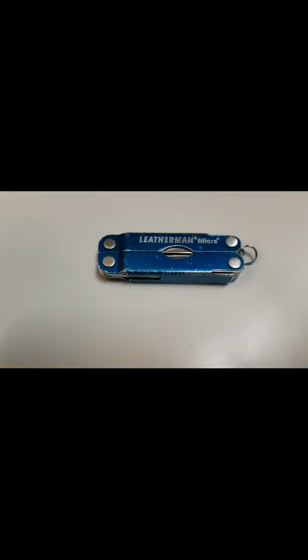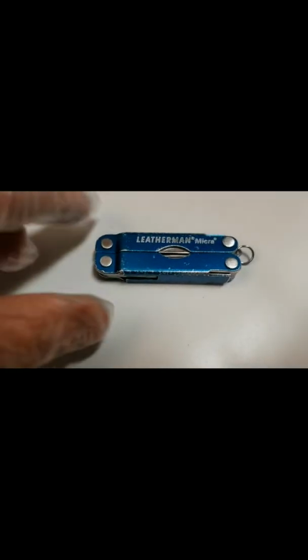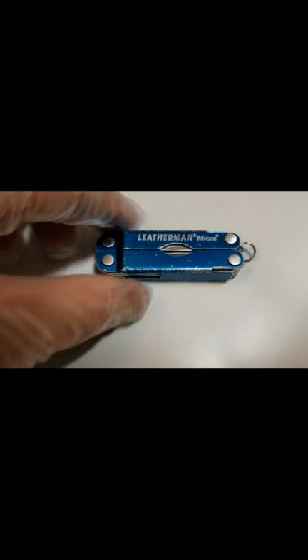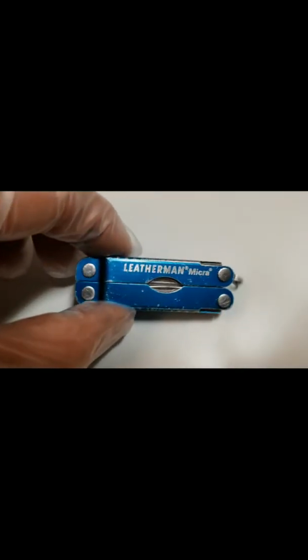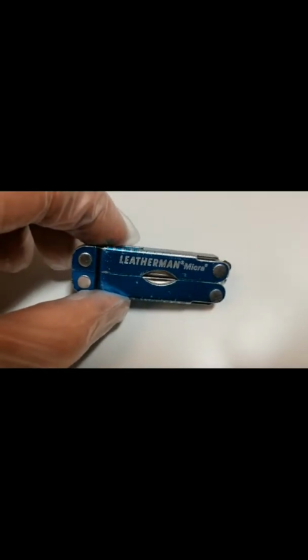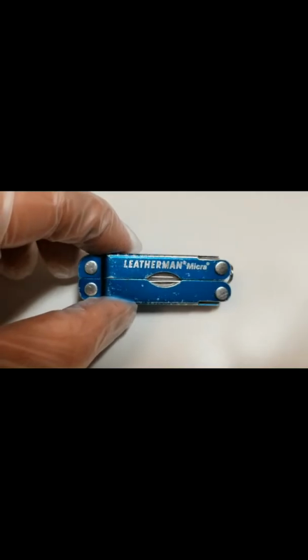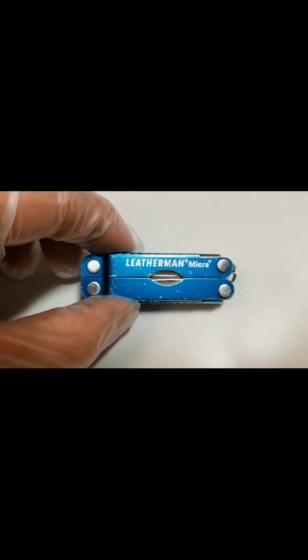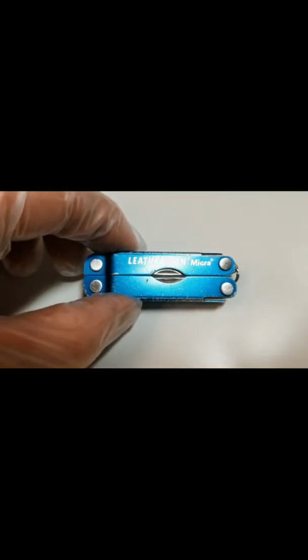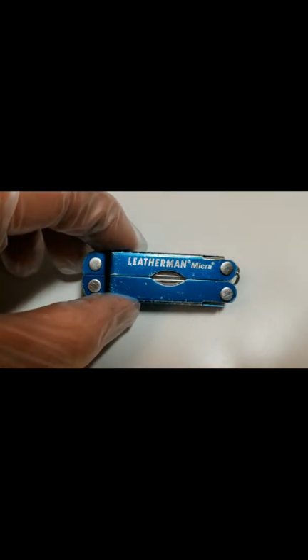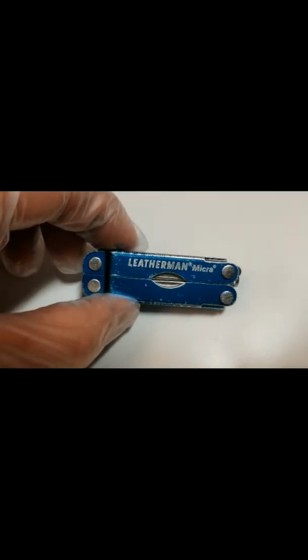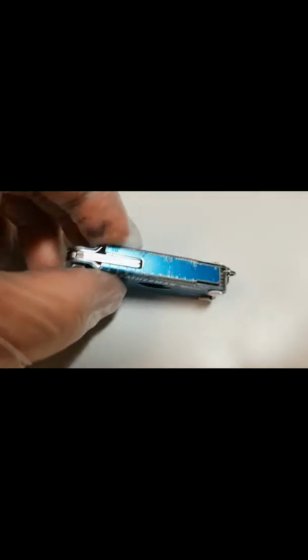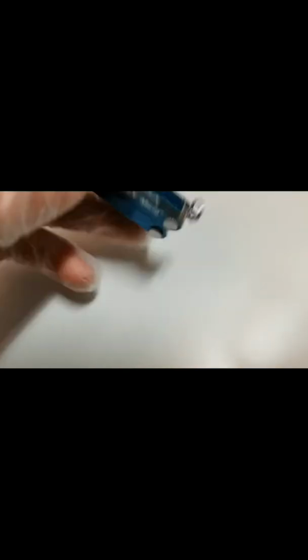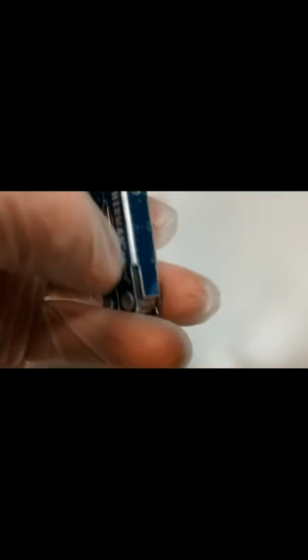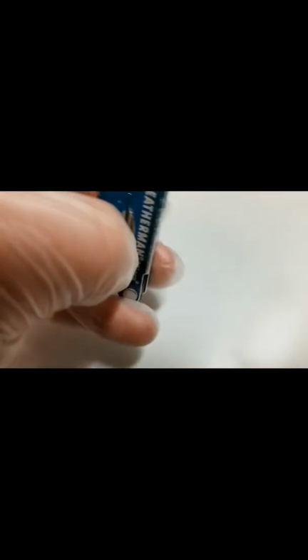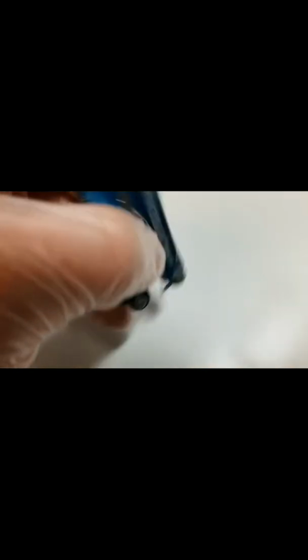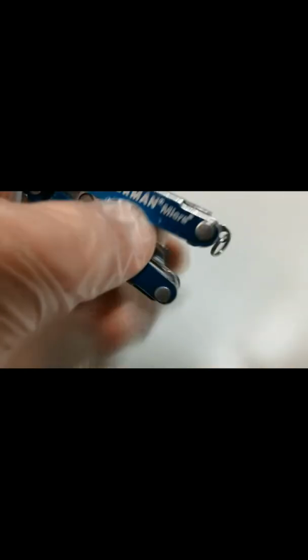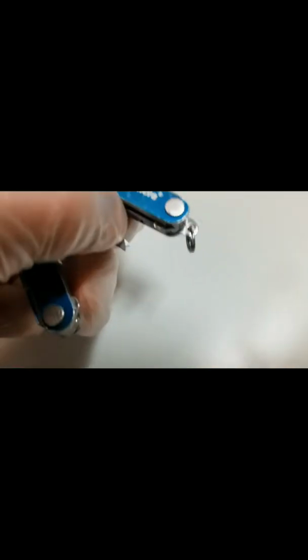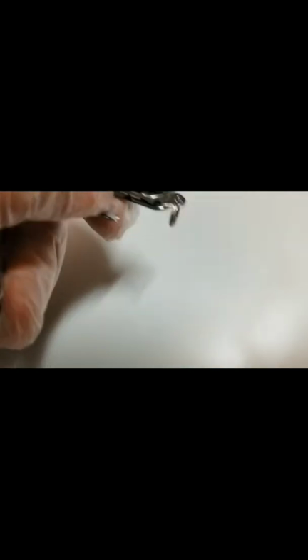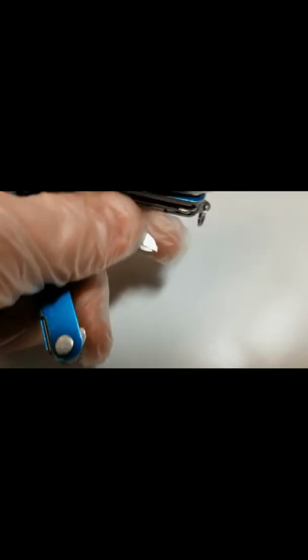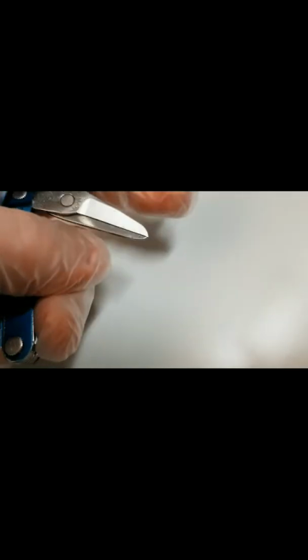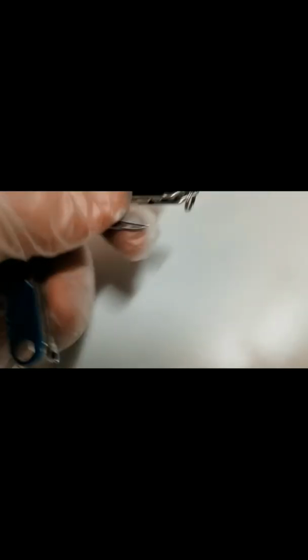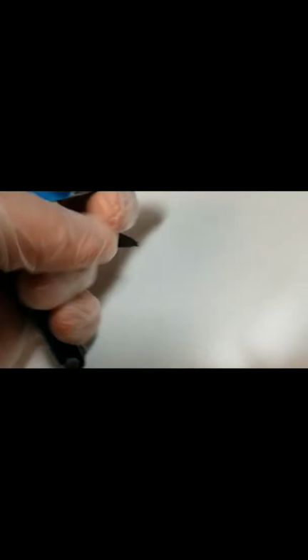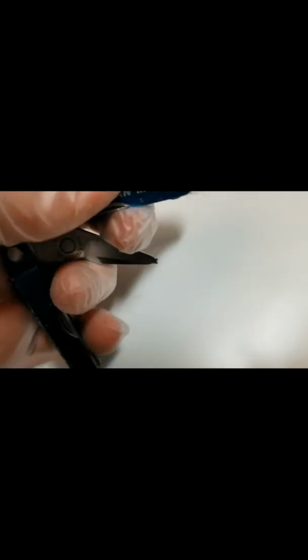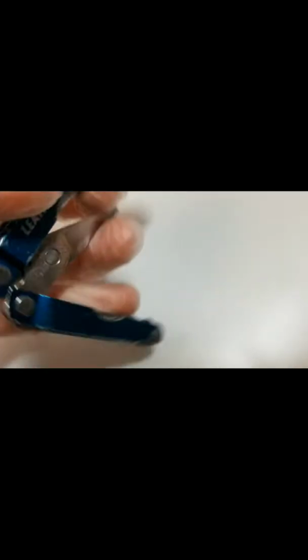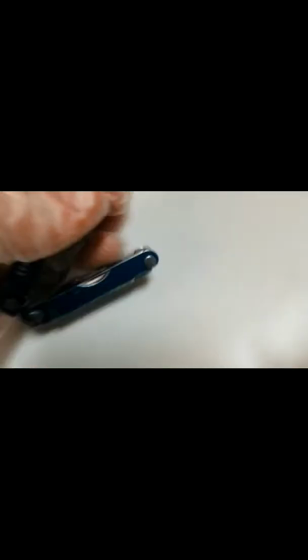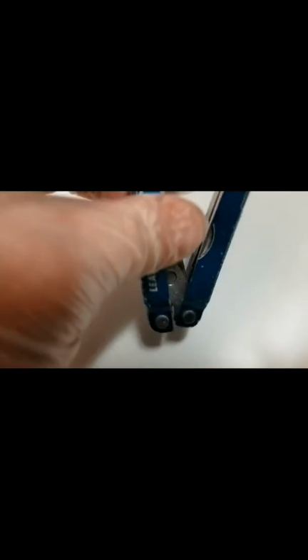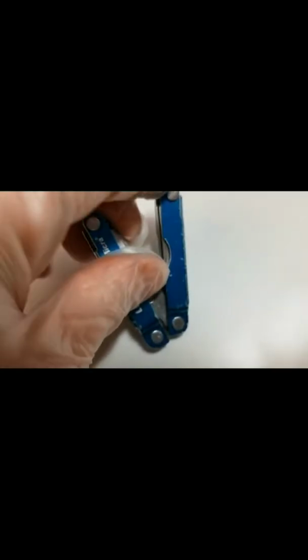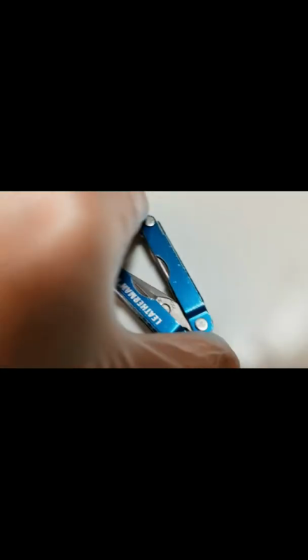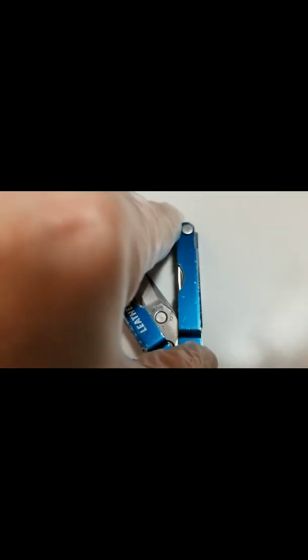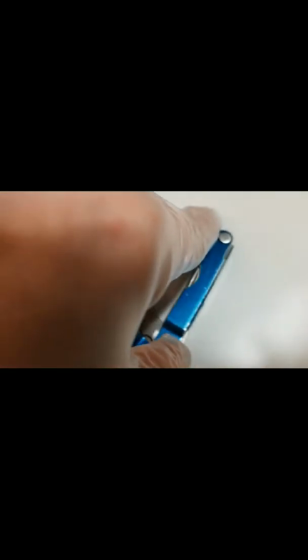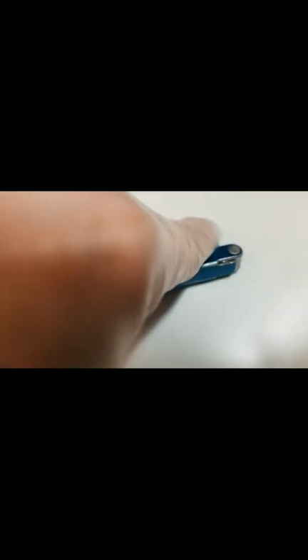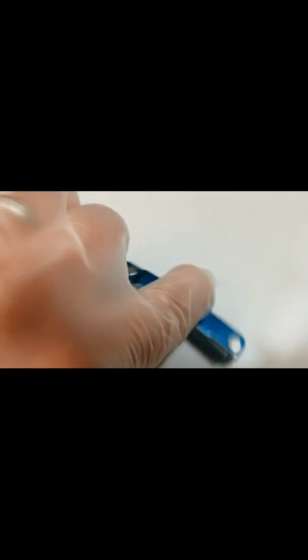Here is the Leatherman Micra. I've had this since about 2012. You've seen the other pictures for this — kind of how all the pieces fold out.